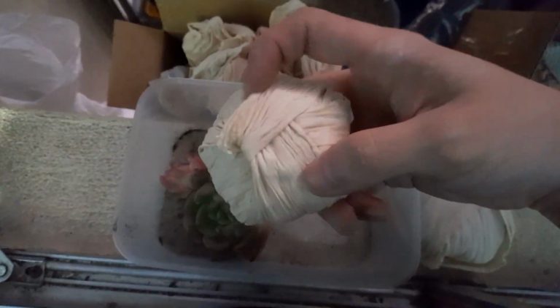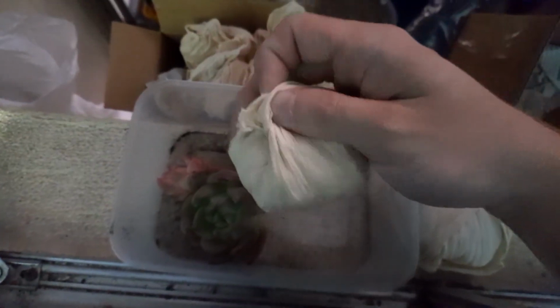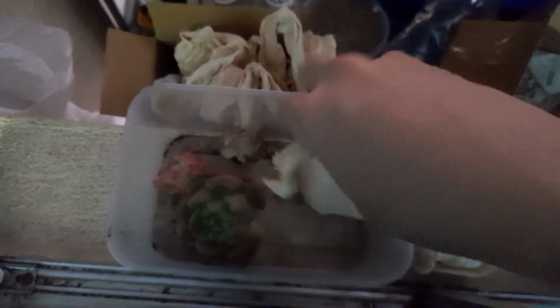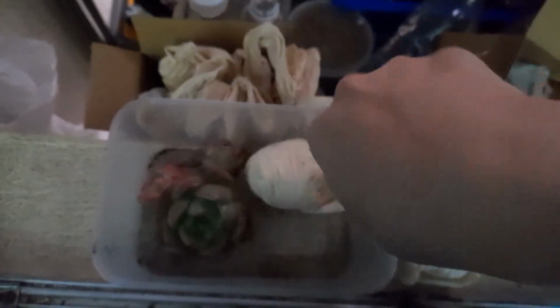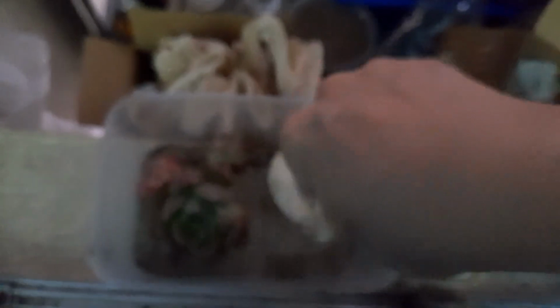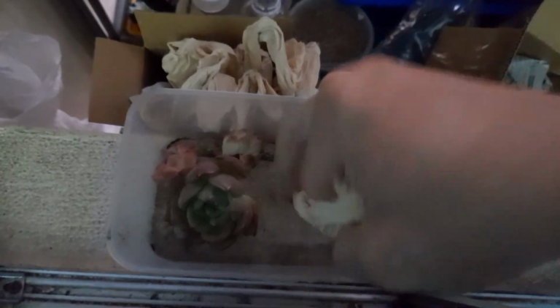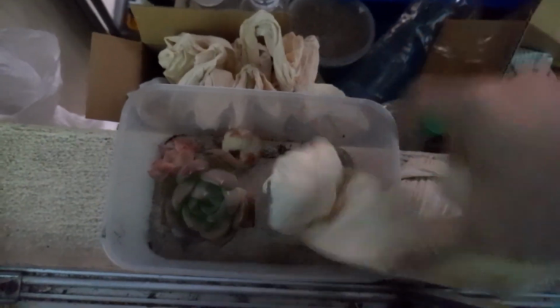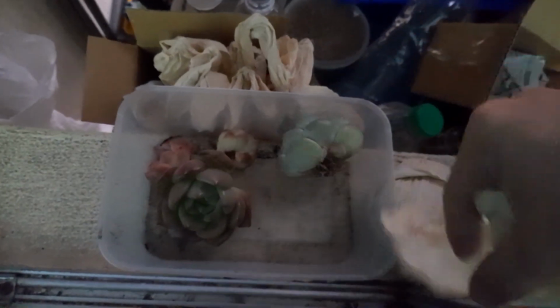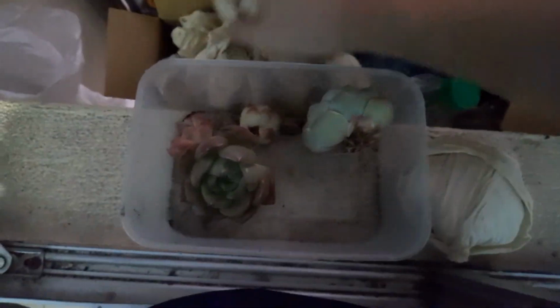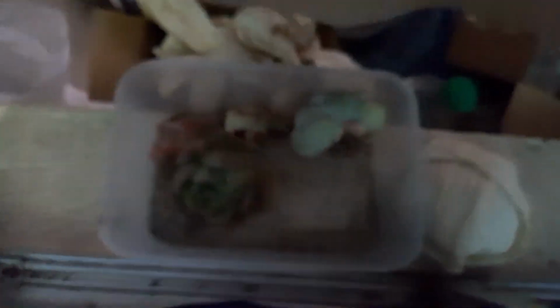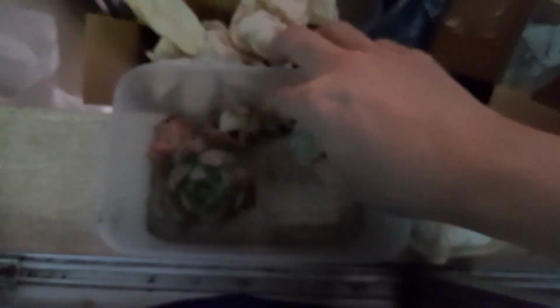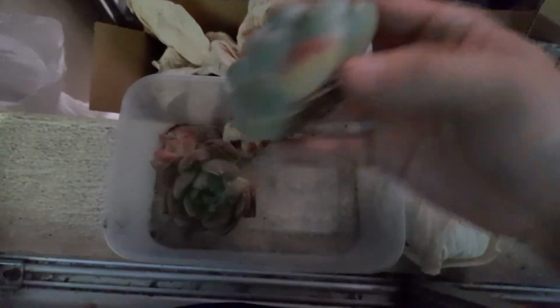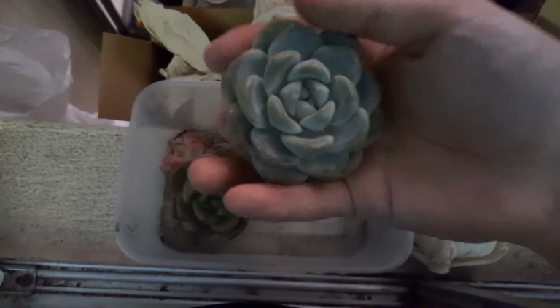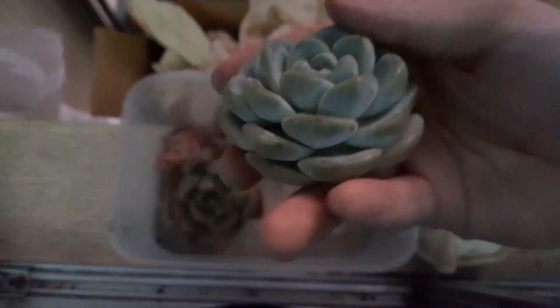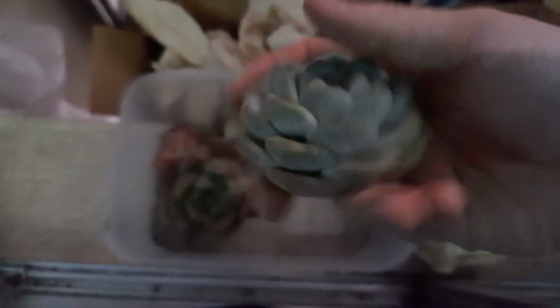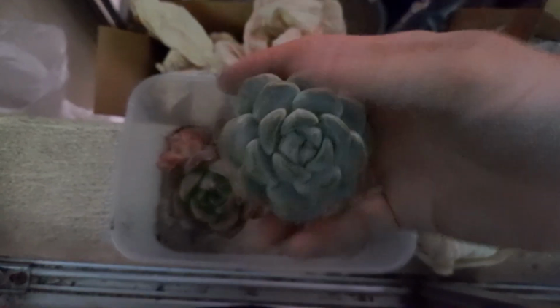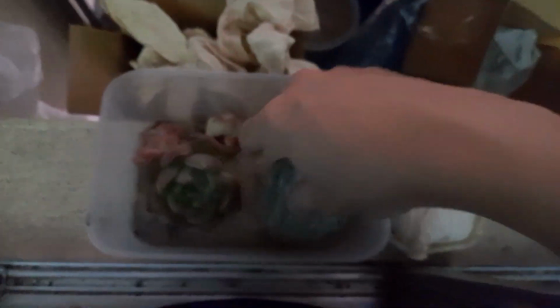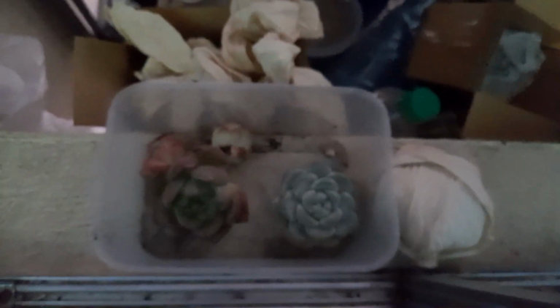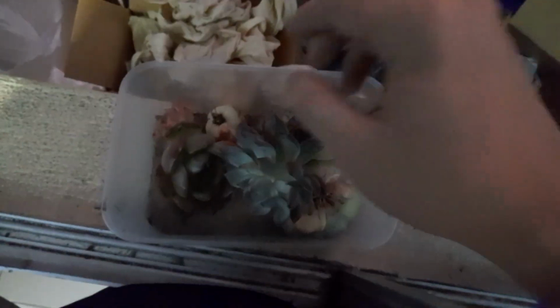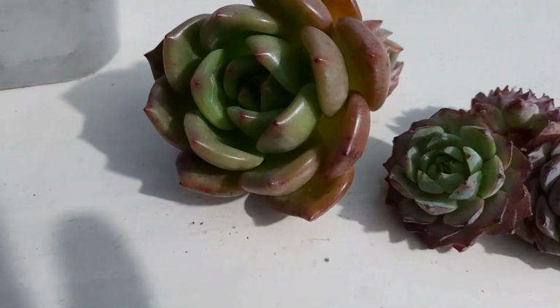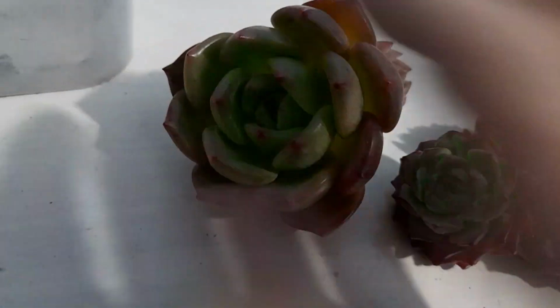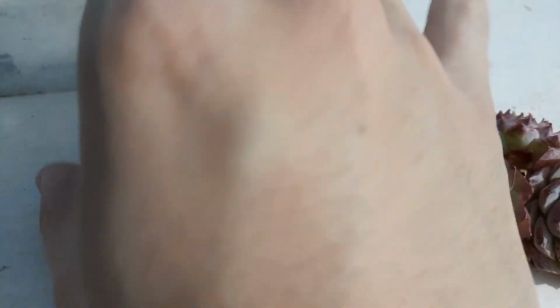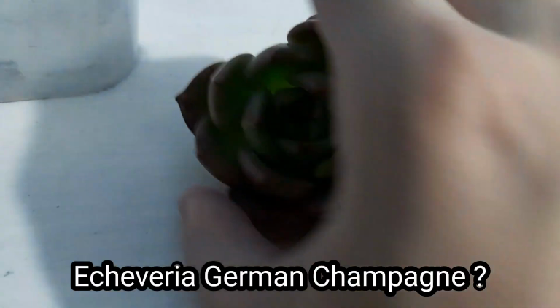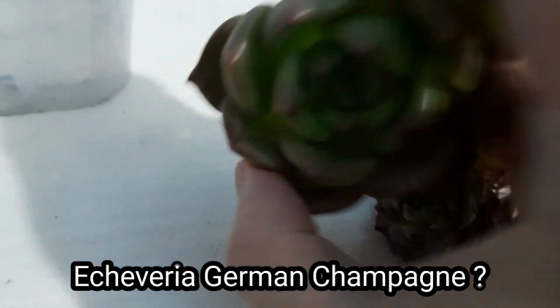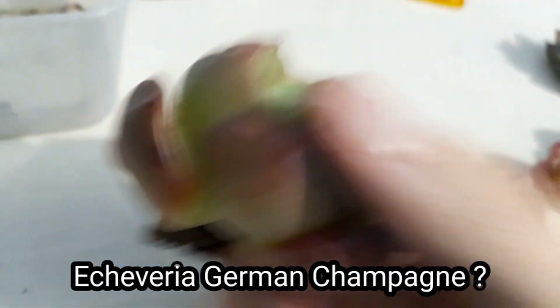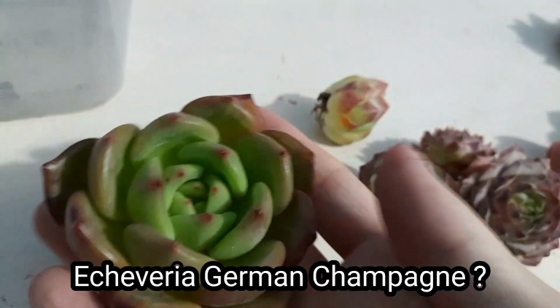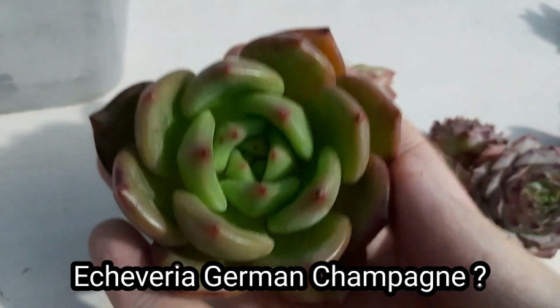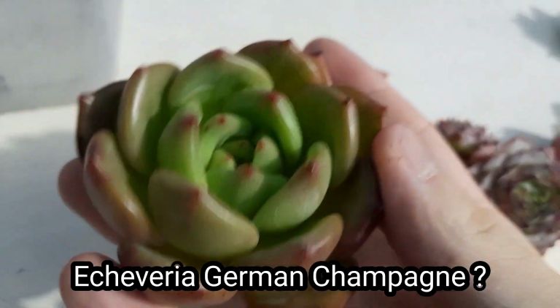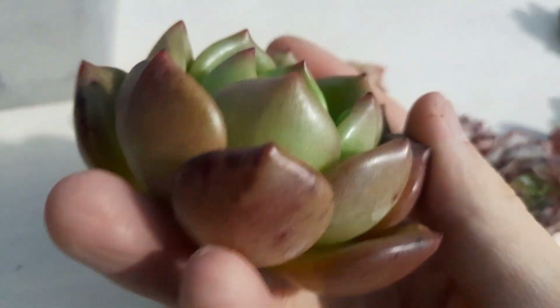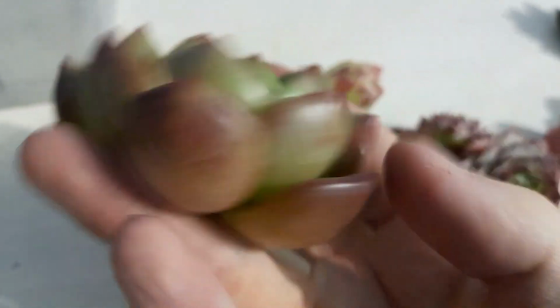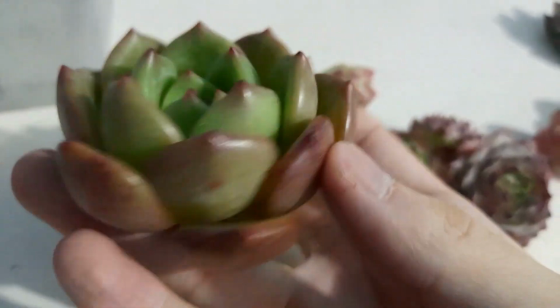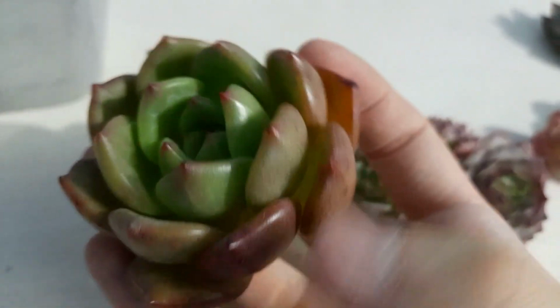For this video there are two plants, which are a Cavera Ice Cream and a Cavera German Champagne. I'm not sure about the exact names because they don't come with an ID.